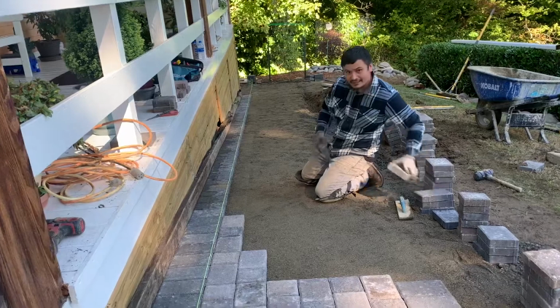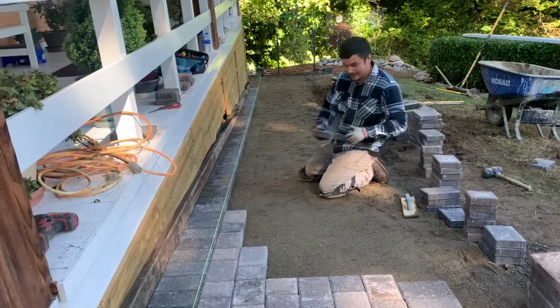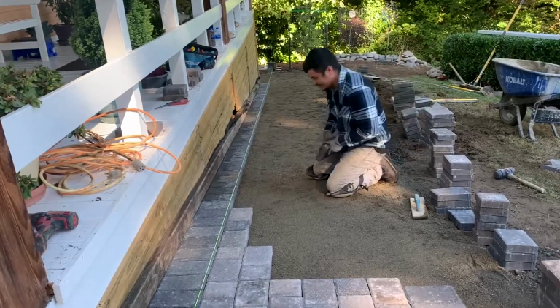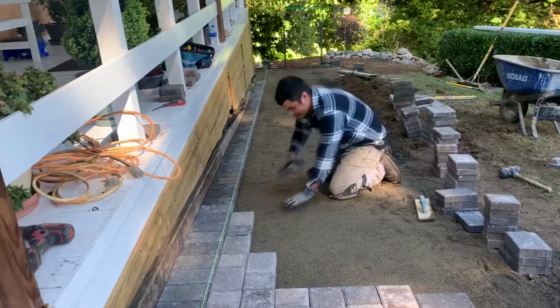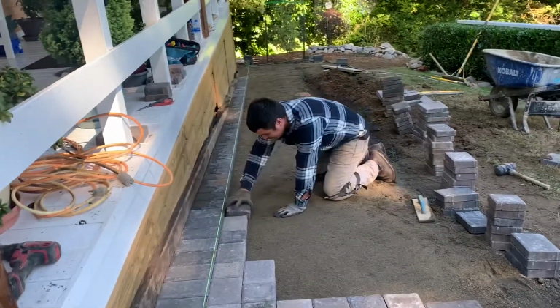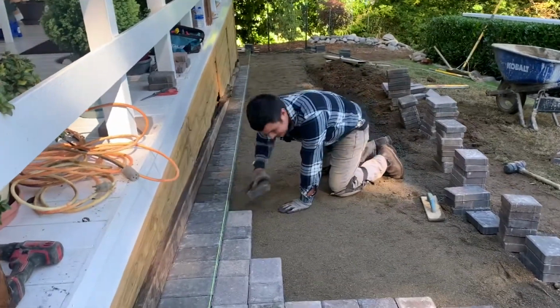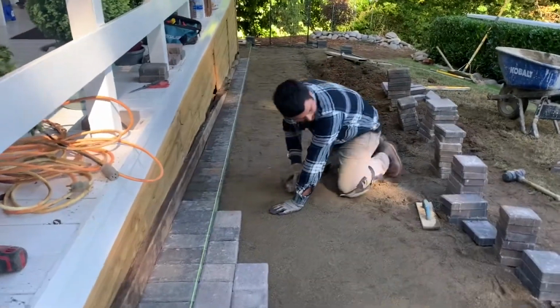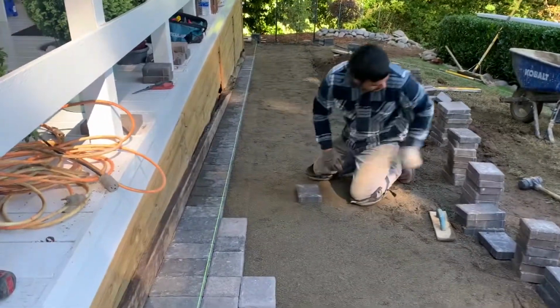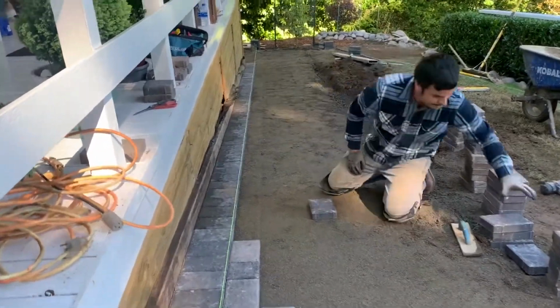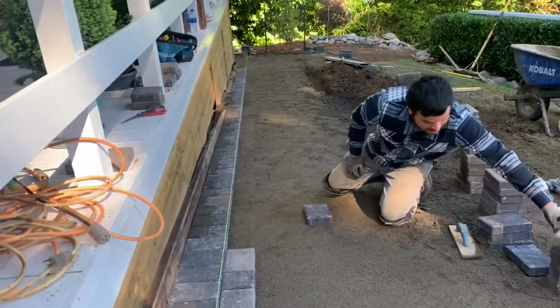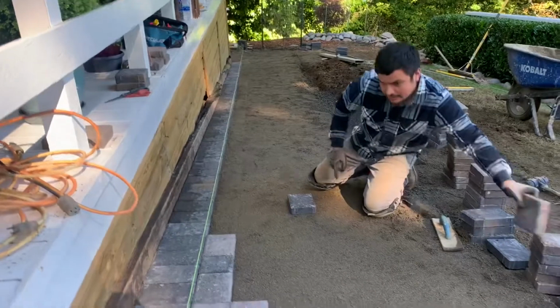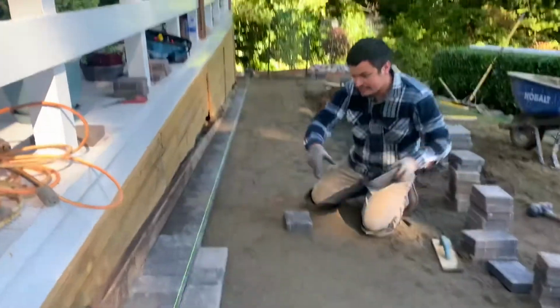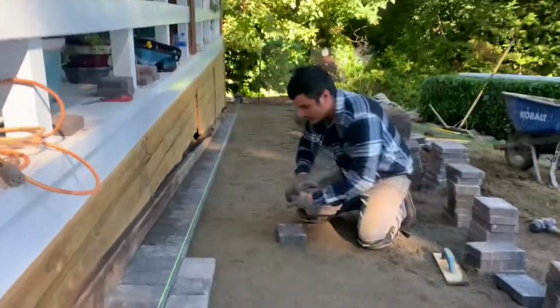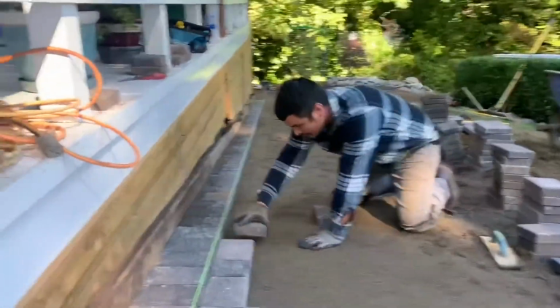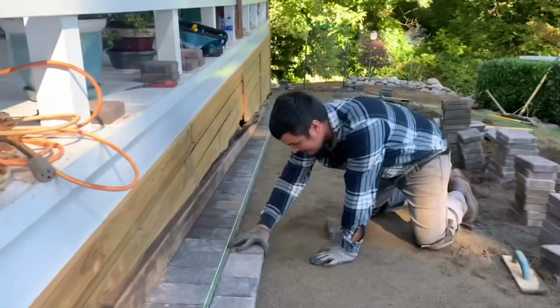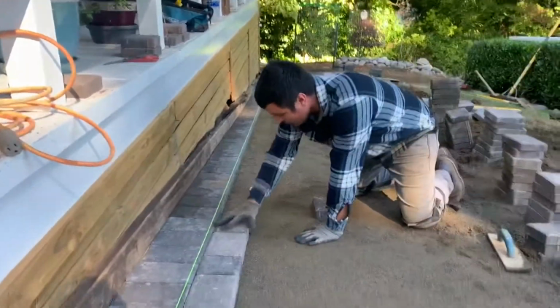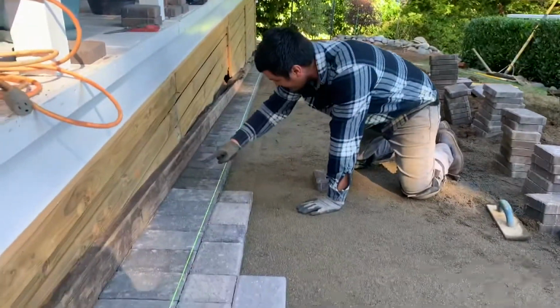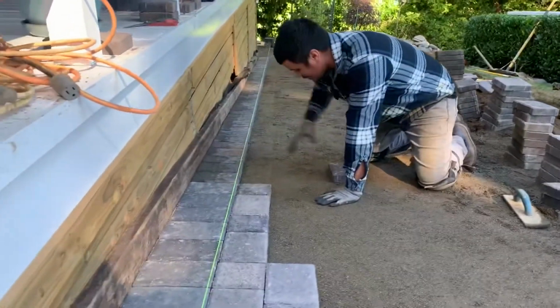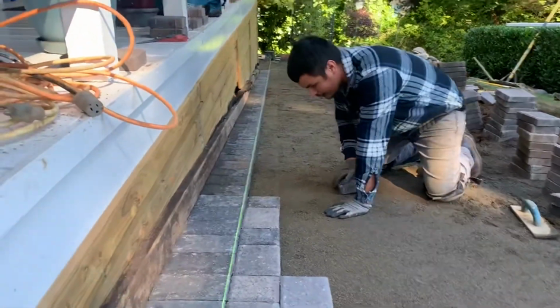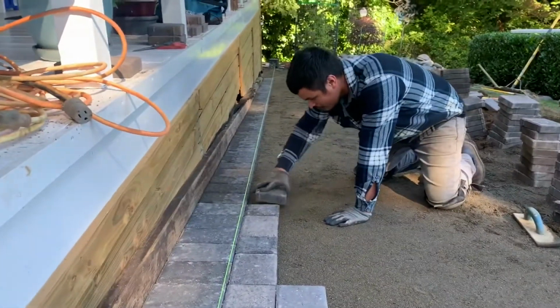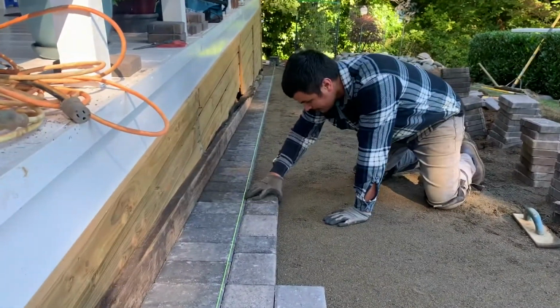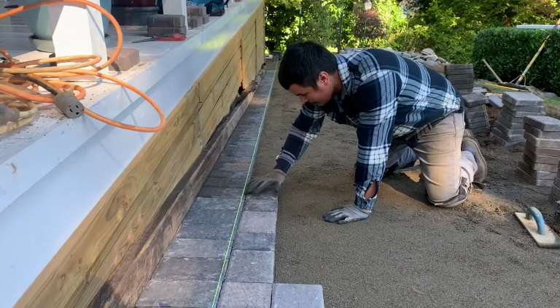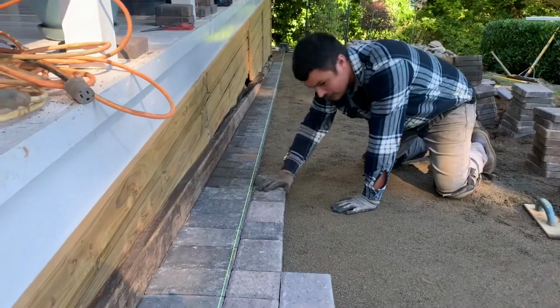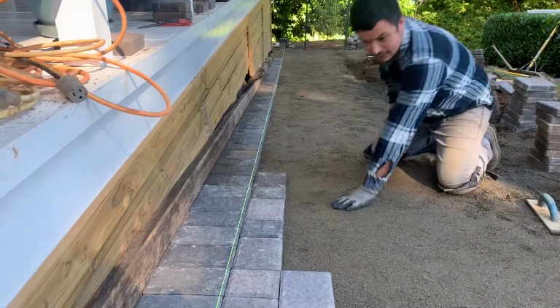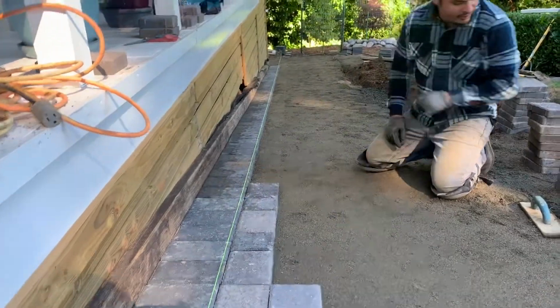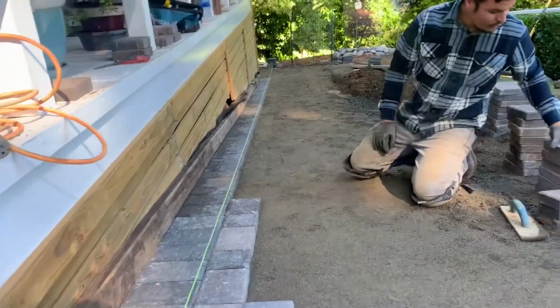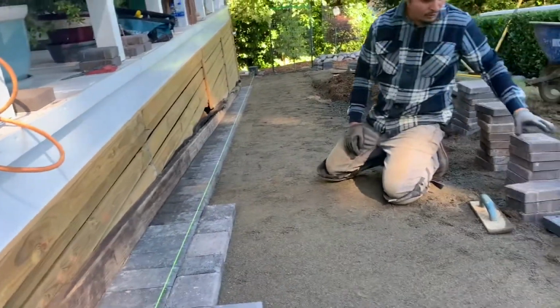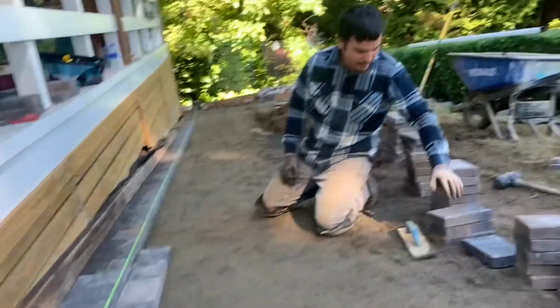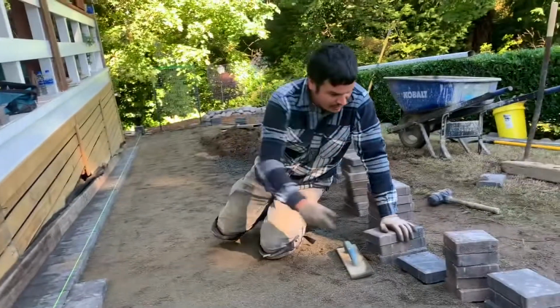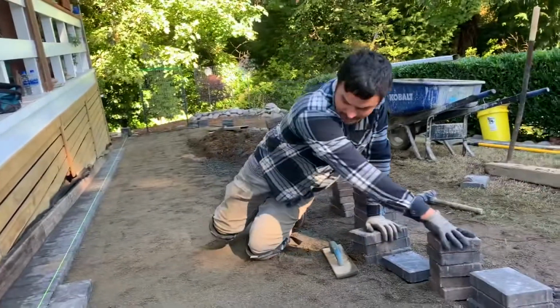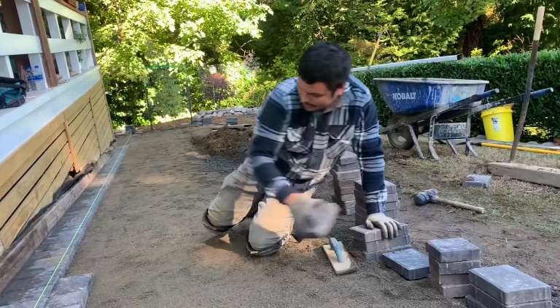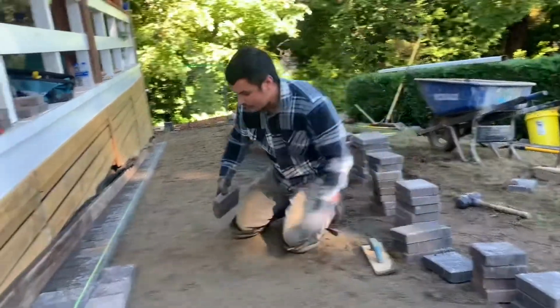How you doing? Today we're laying these pavers. If you can see here, we have our straight line. We made our cuts against the board so that way we have a straight line and we're going to lay the first row. The row of the pattern that we're going to lay is the runner.